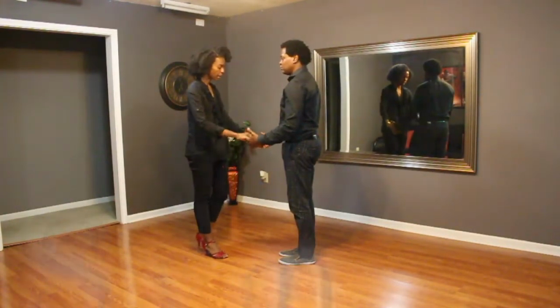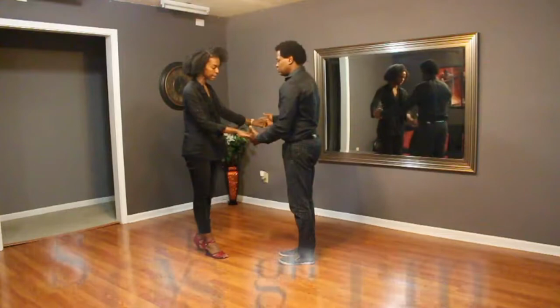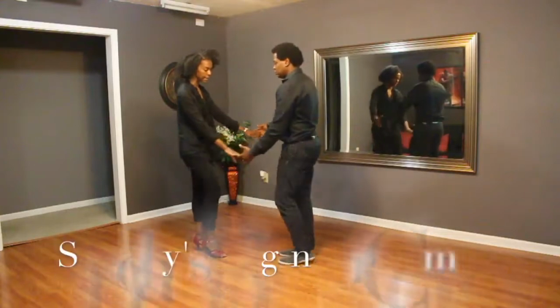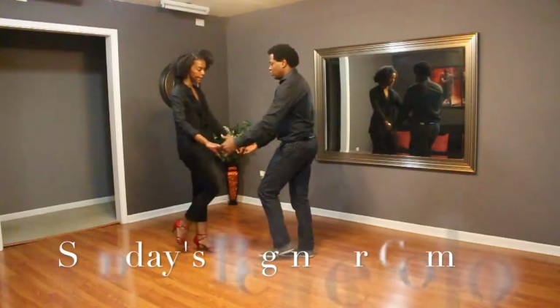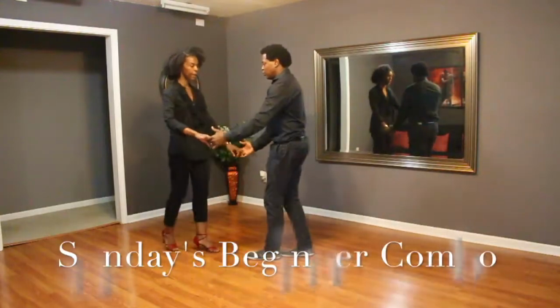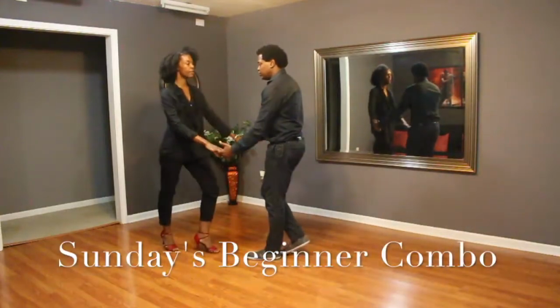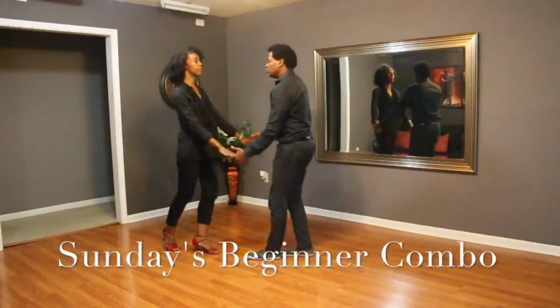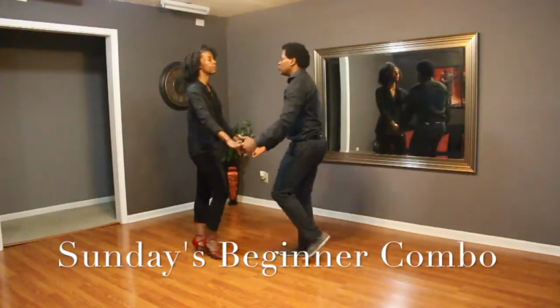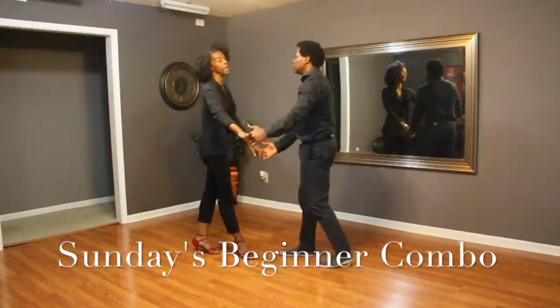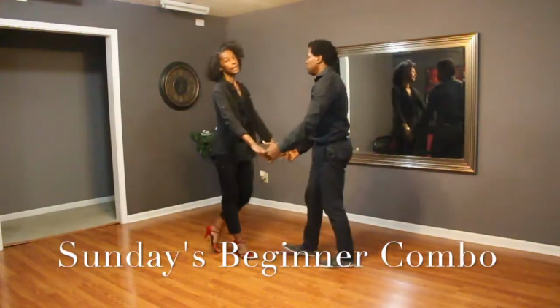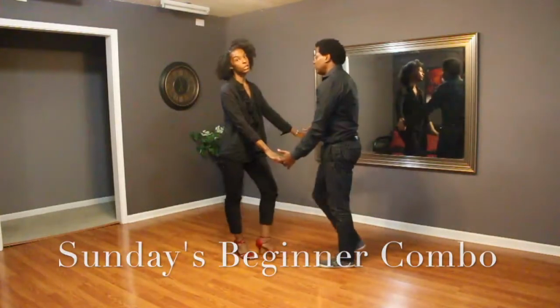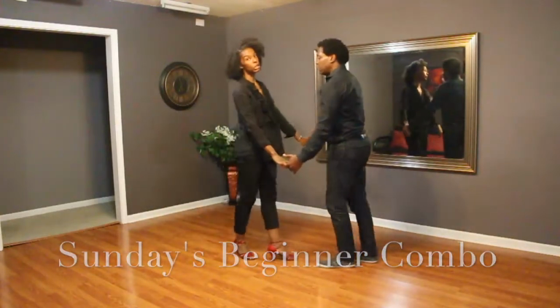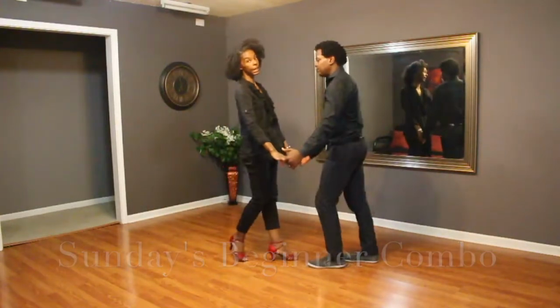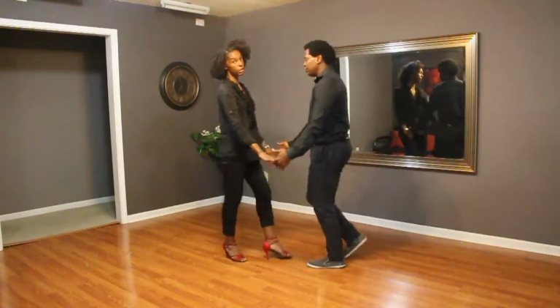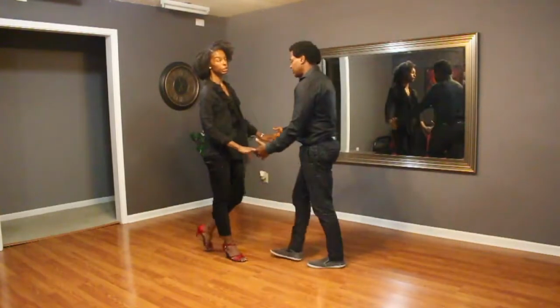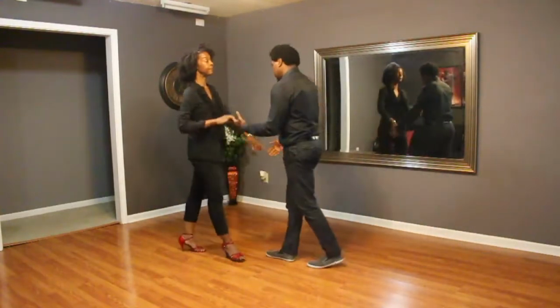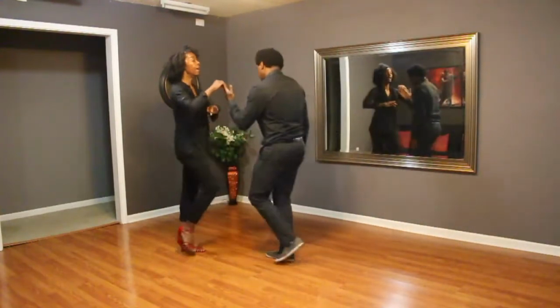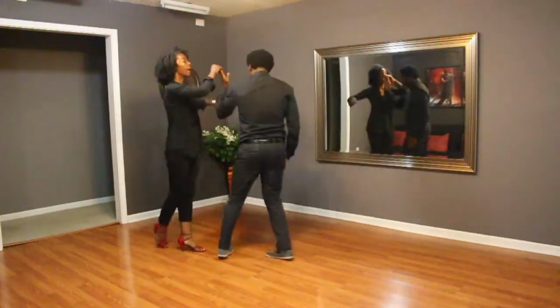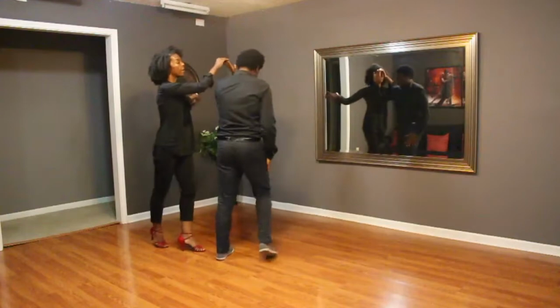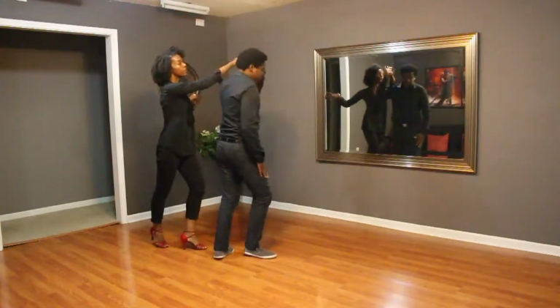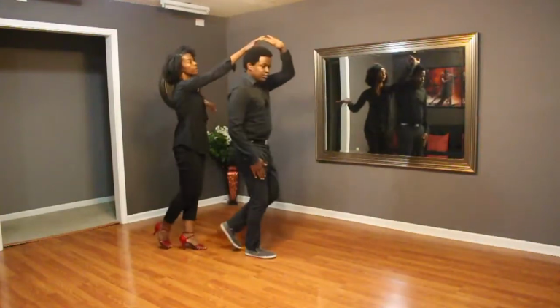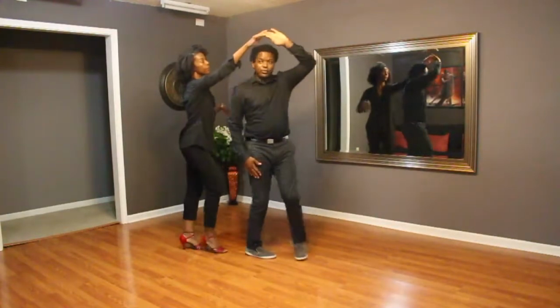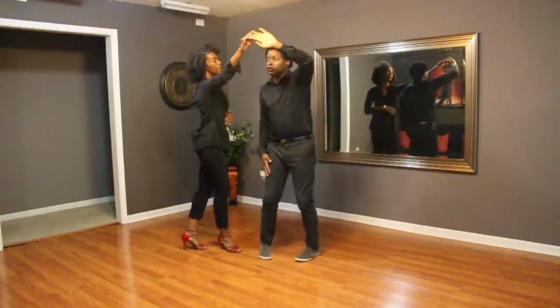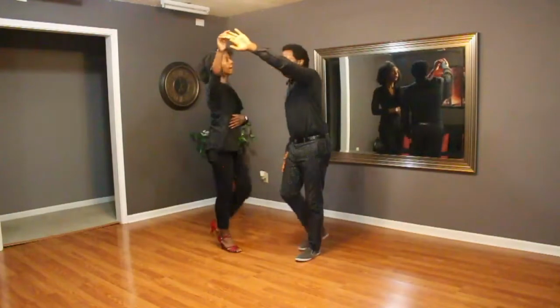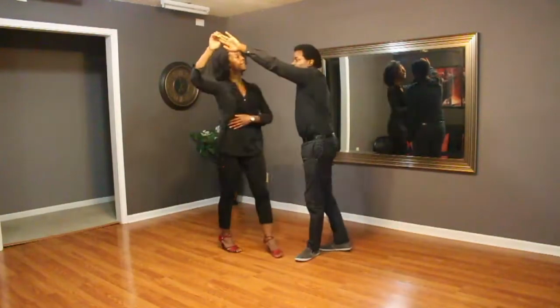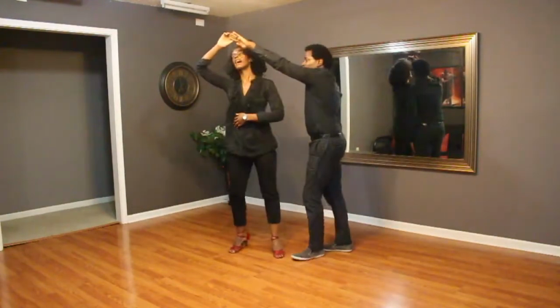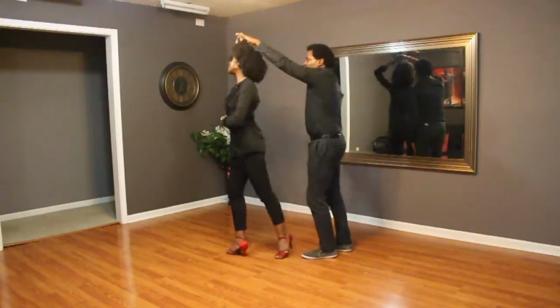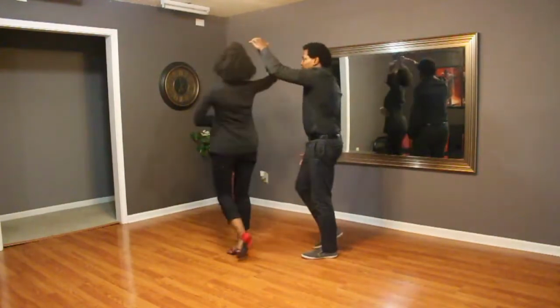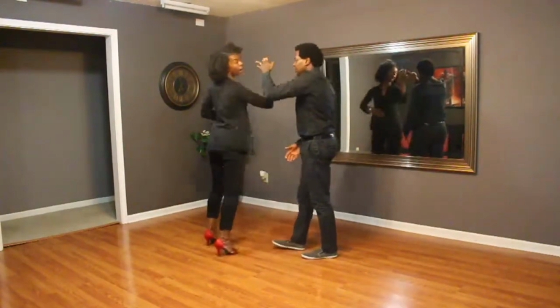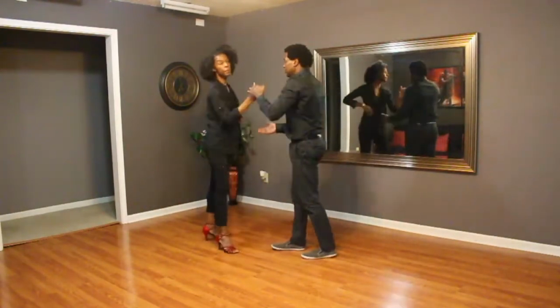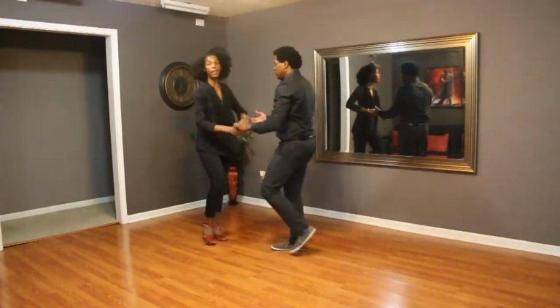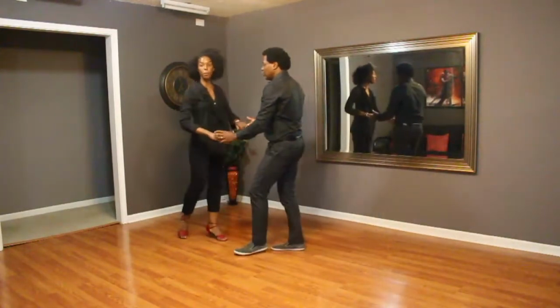For Sunday Beginner class, we did basic: one, two, three, lady turn, lady turn, and one, two, three, five, six, cross body normal.